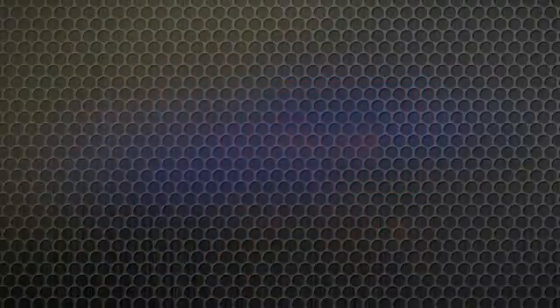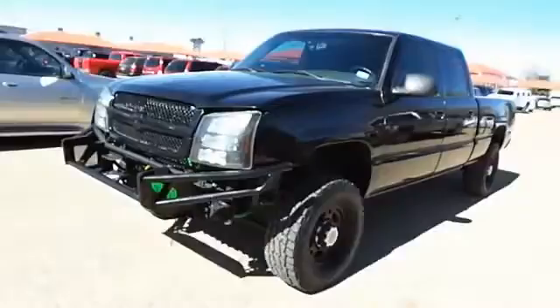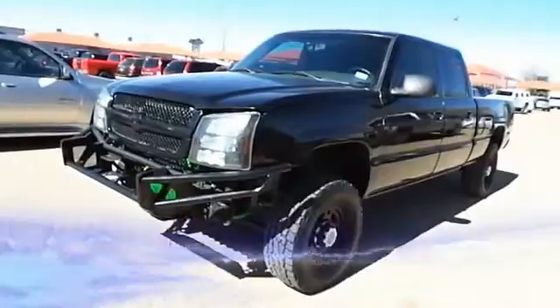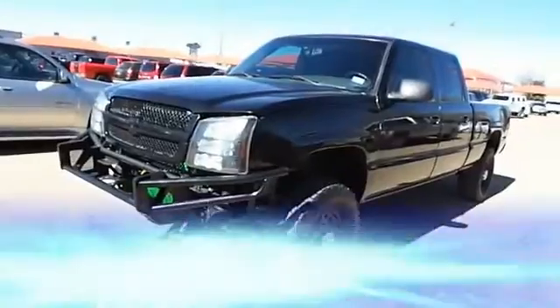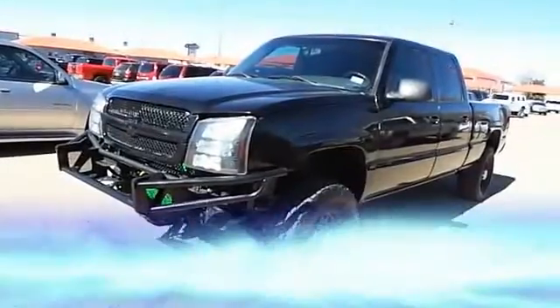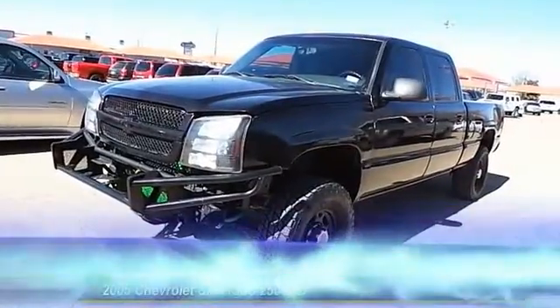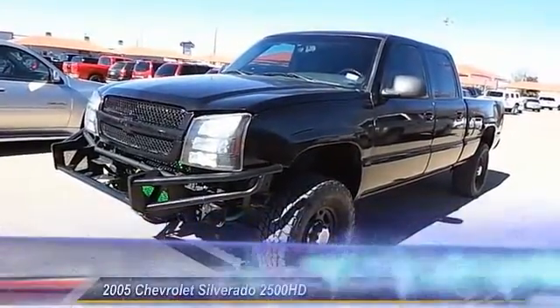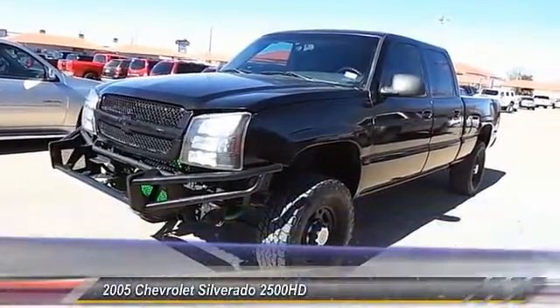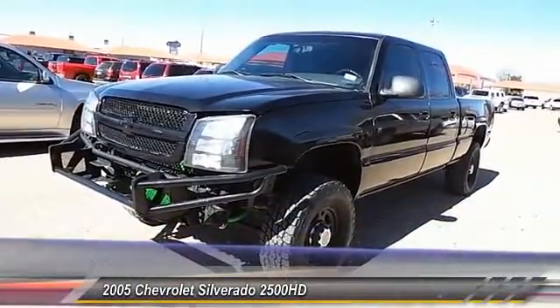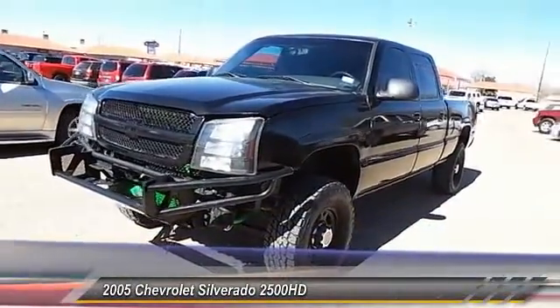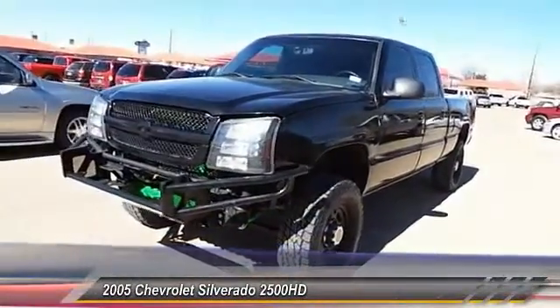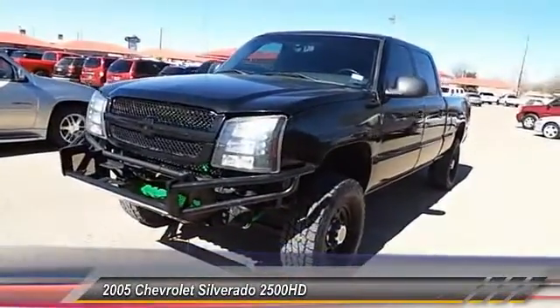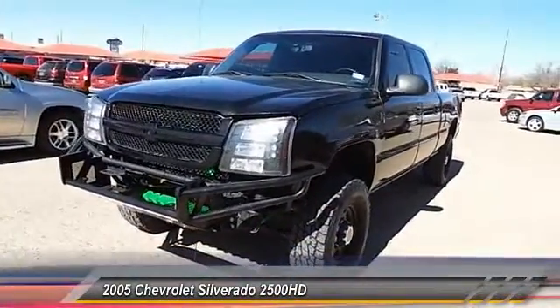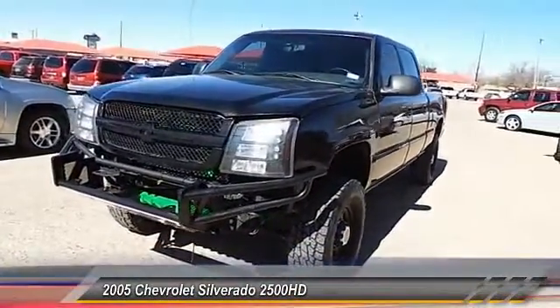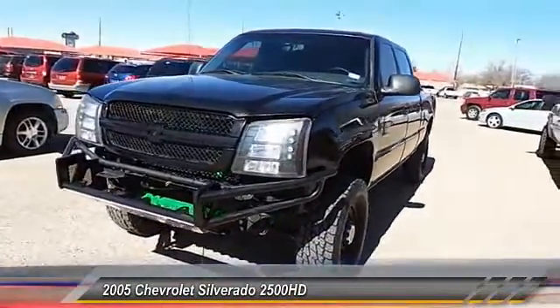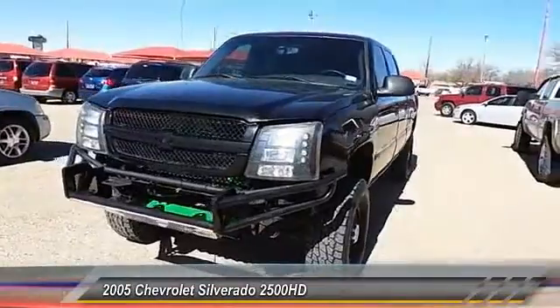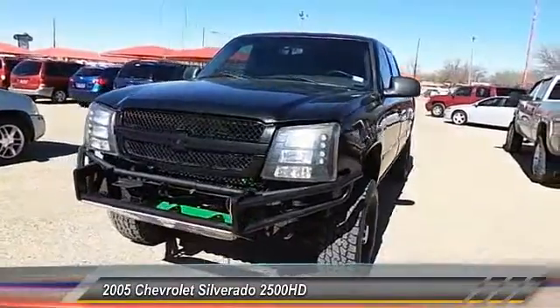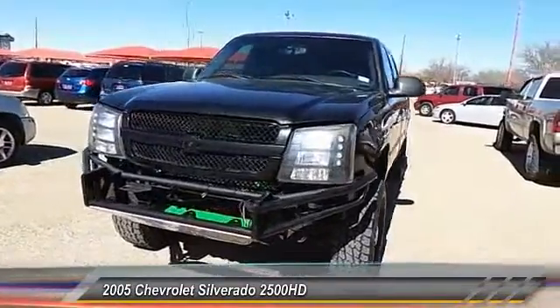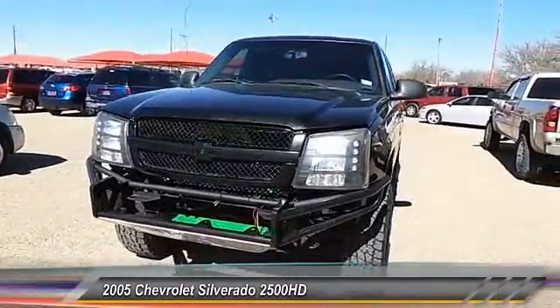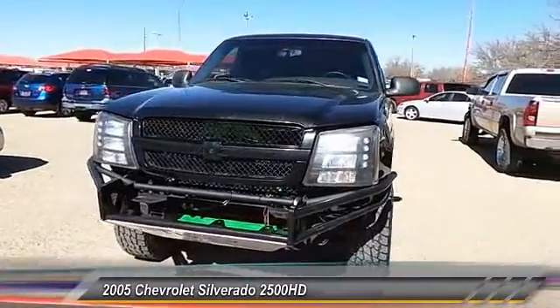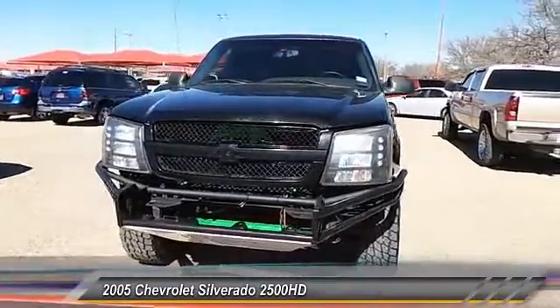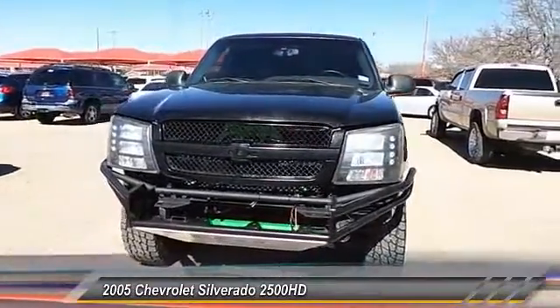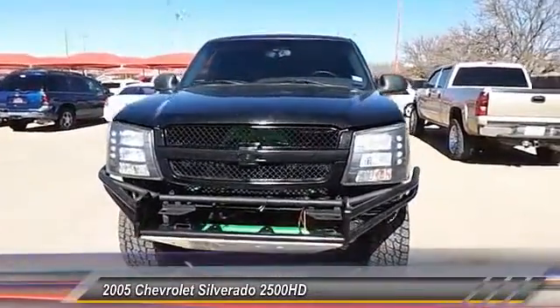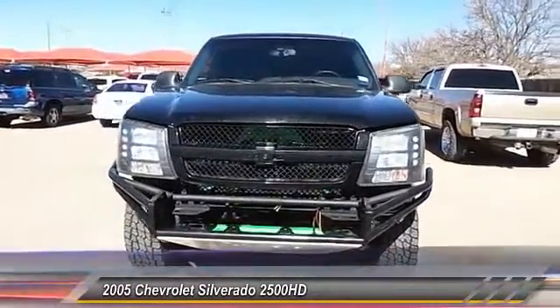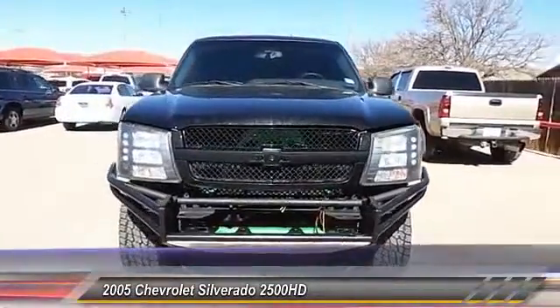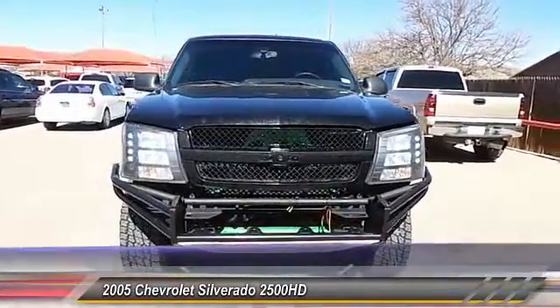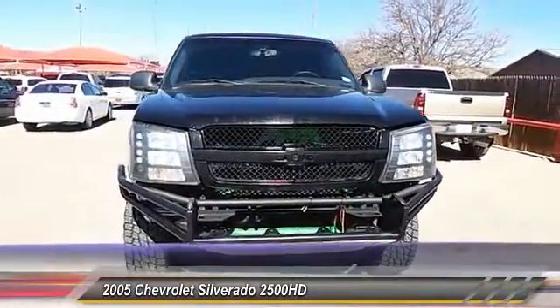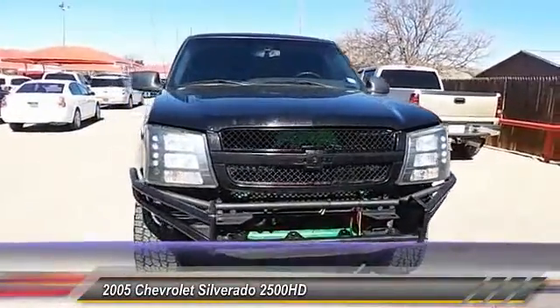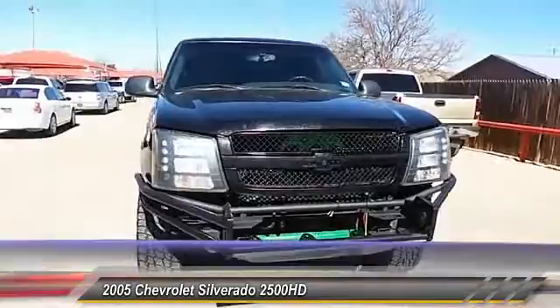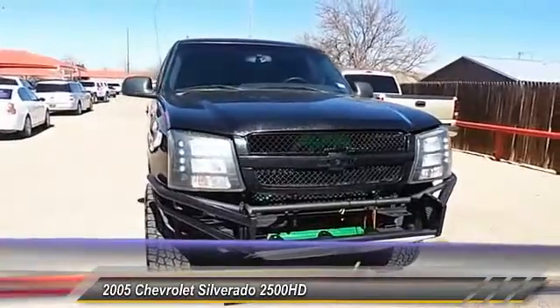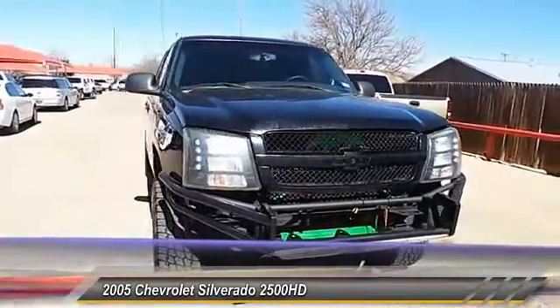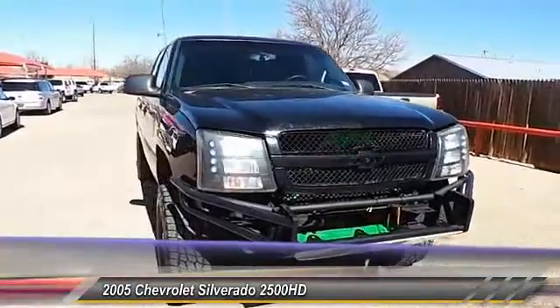The 2005 Chevy Silverado 2500 HD. This pickup truck pulls unlike any other. Here are some of this vehicle's great options.